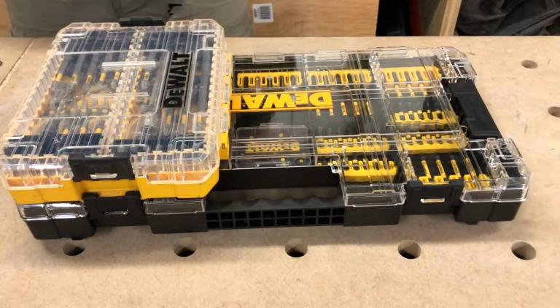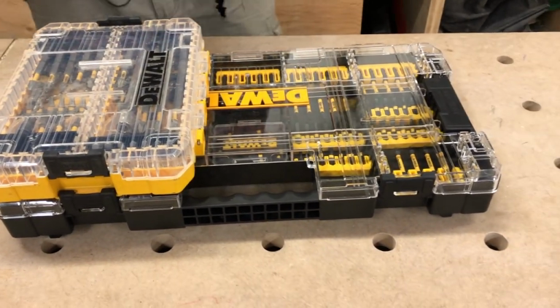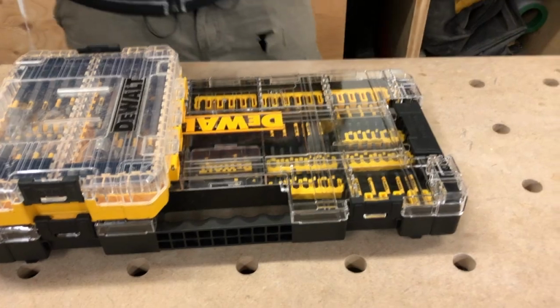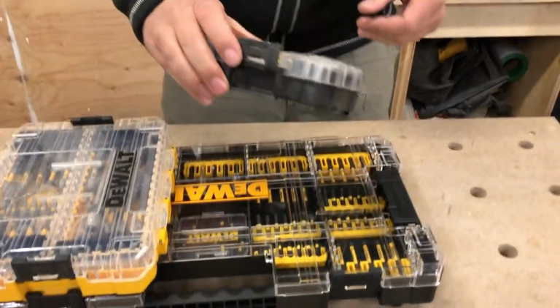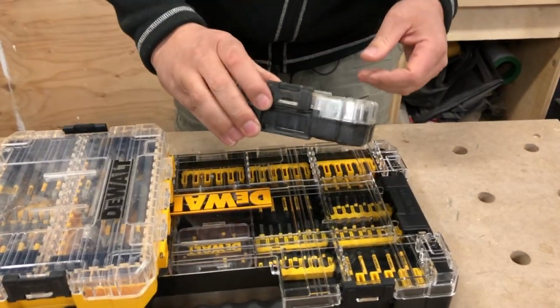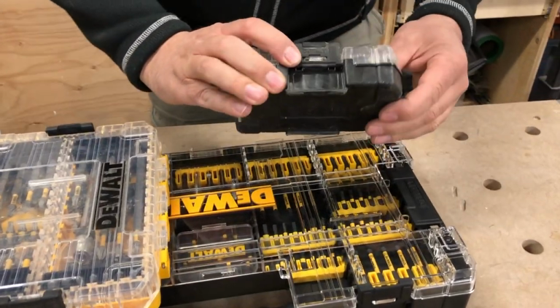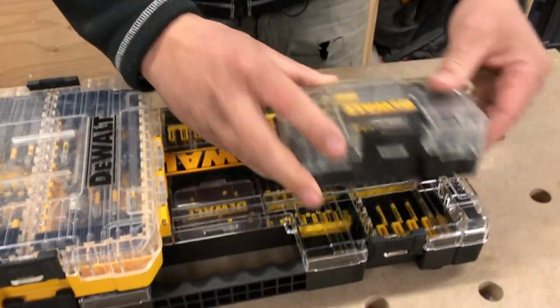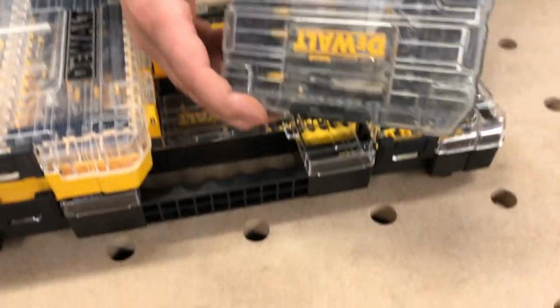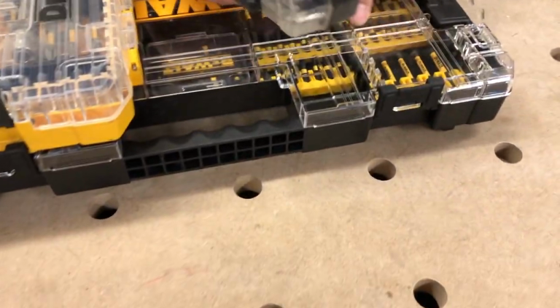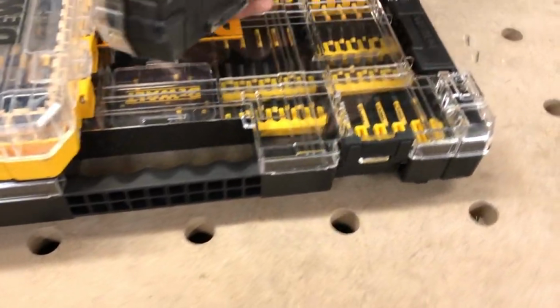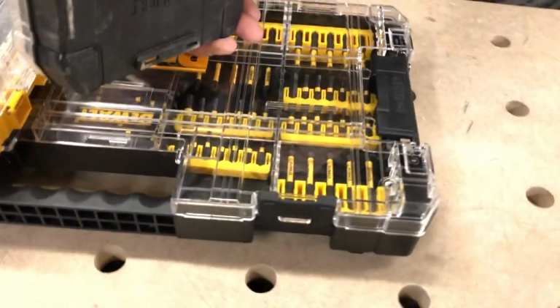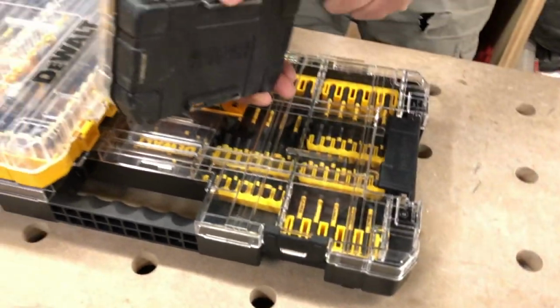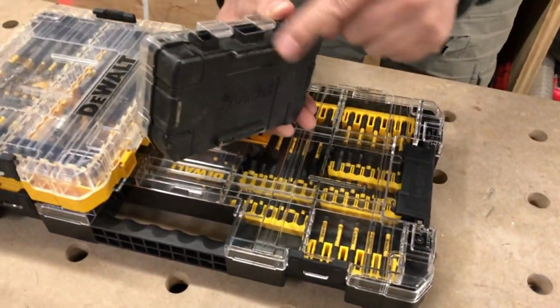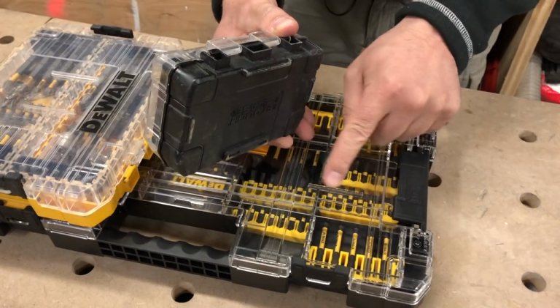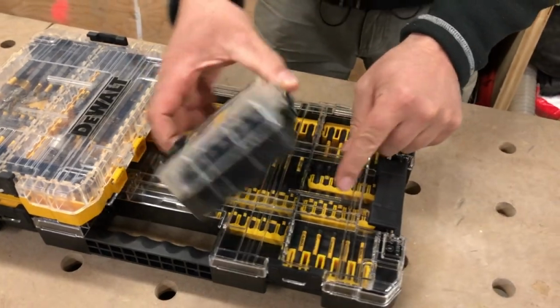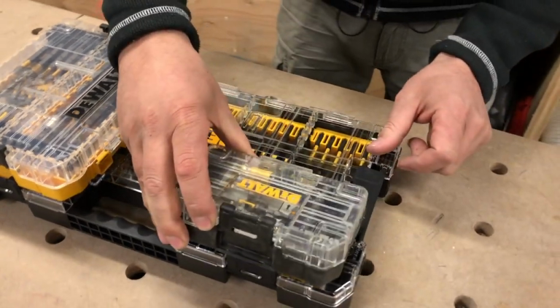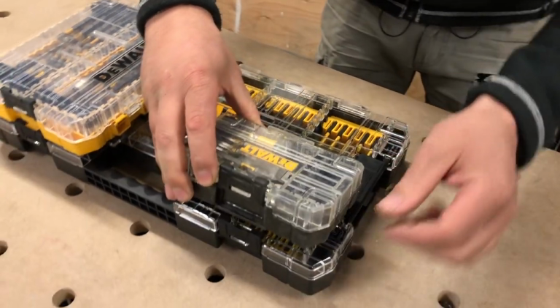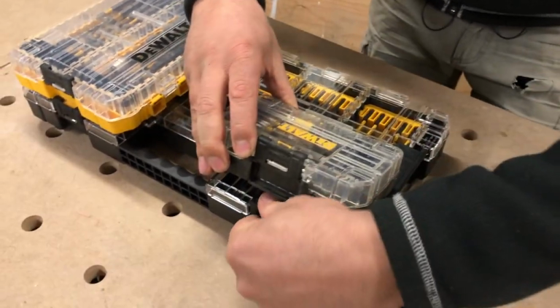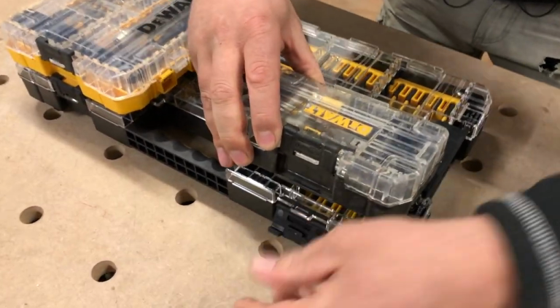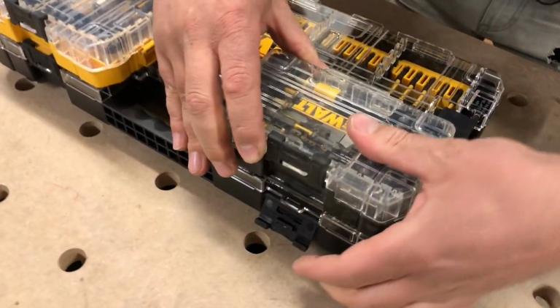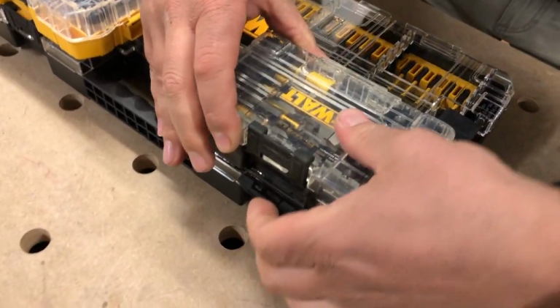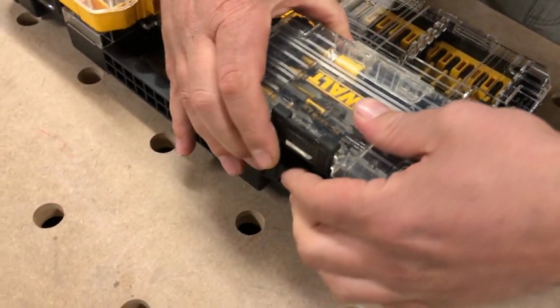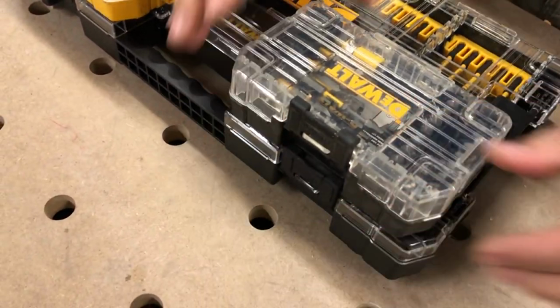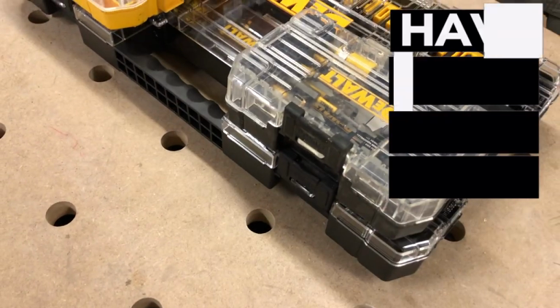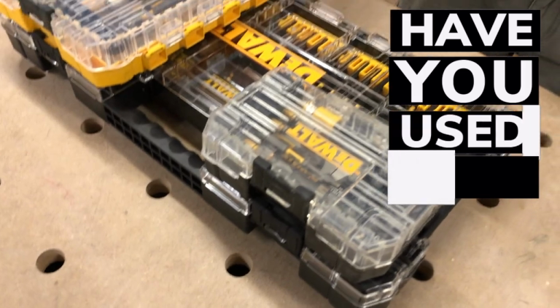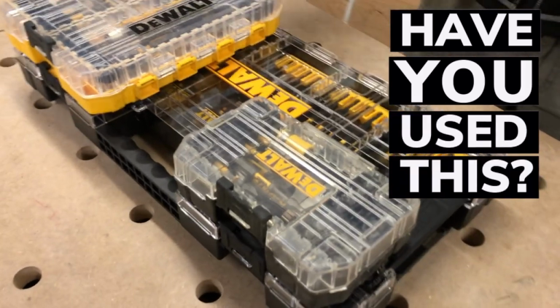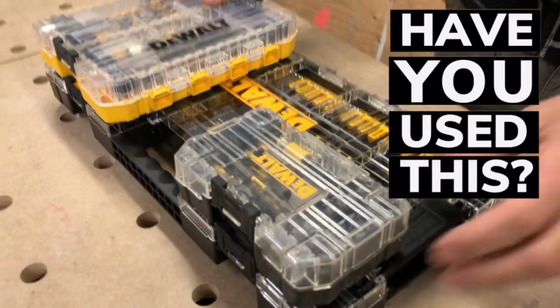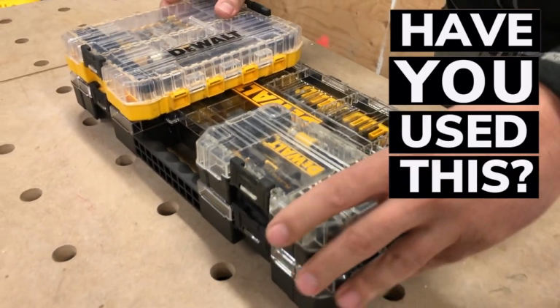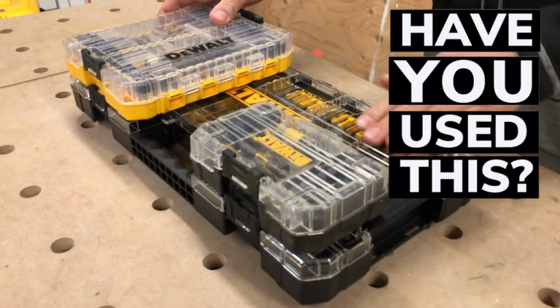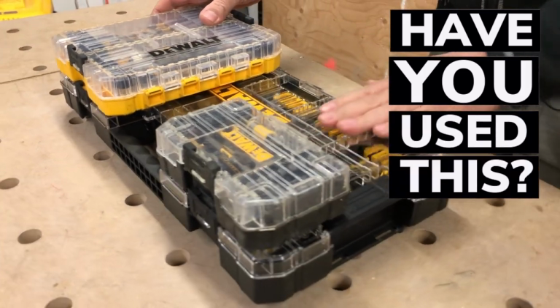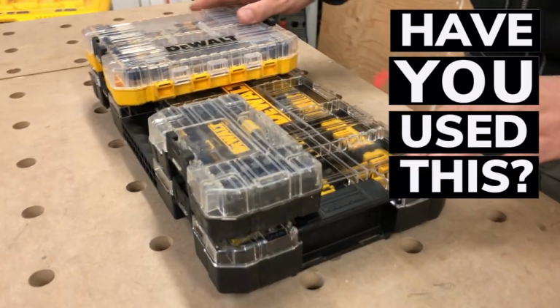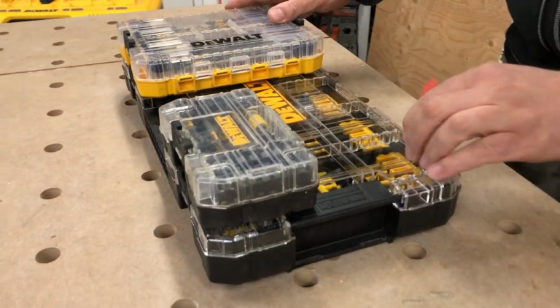If you want to add more screw boxes to it, they clip in the back here. So that just clips into this little piece of plastic — open that tab and lock it in. Pretty sweet how you can connect all that.